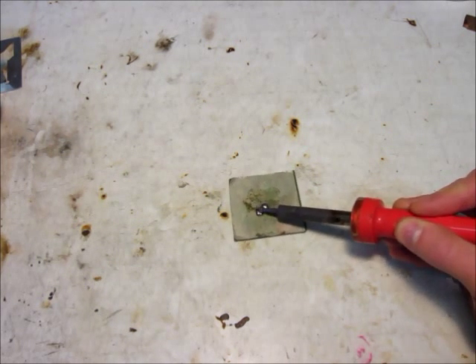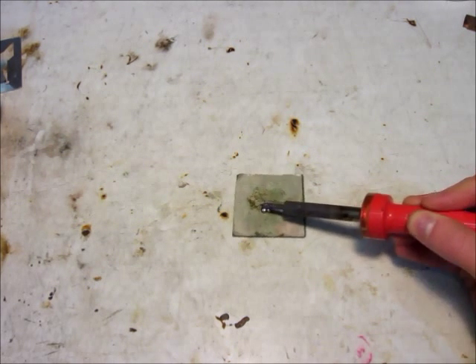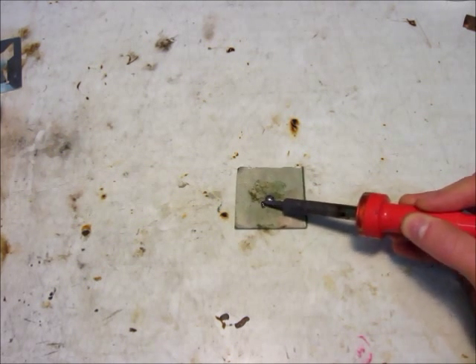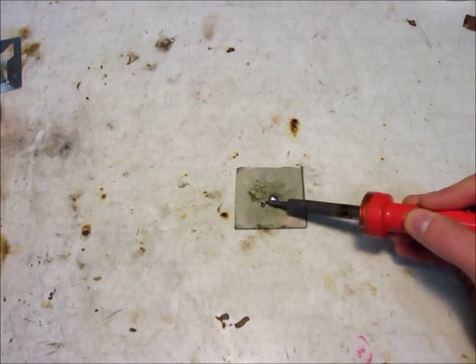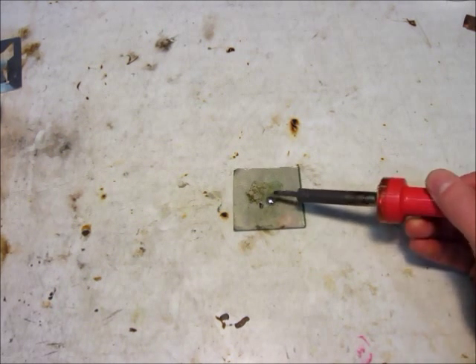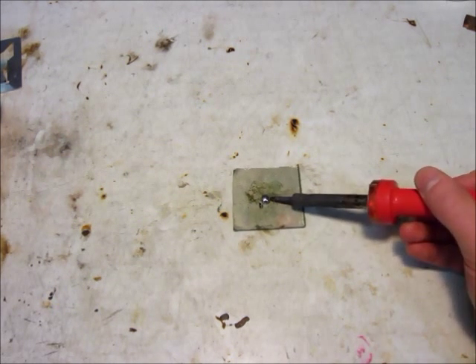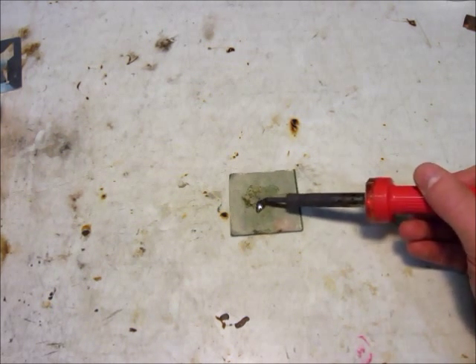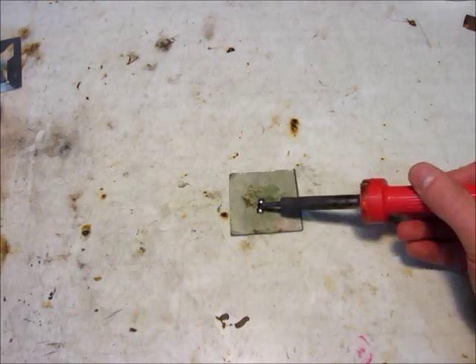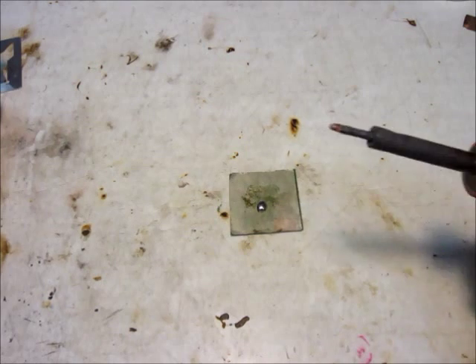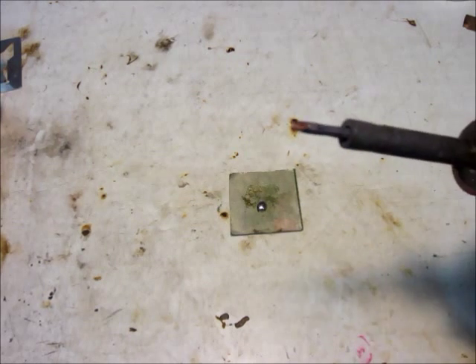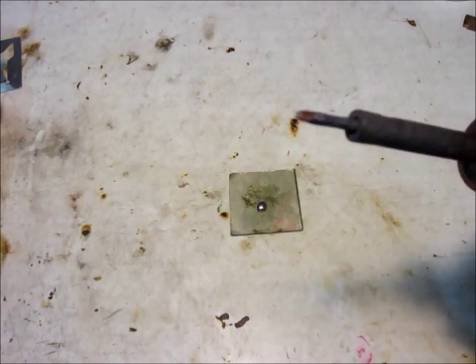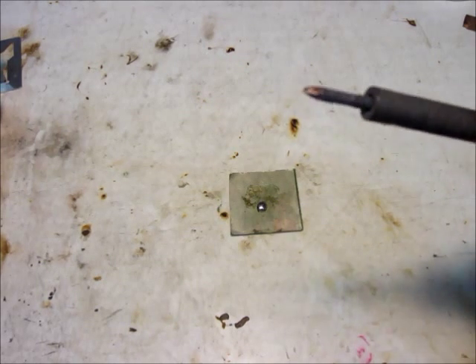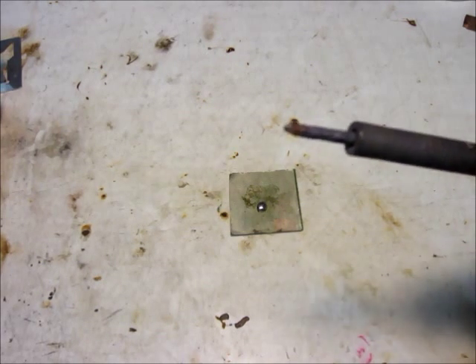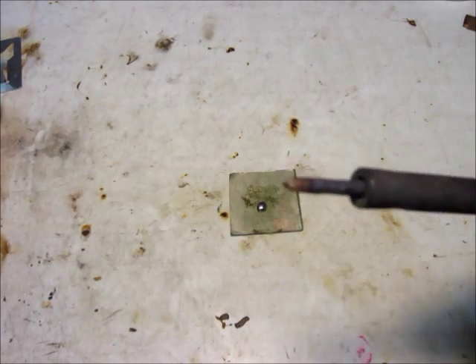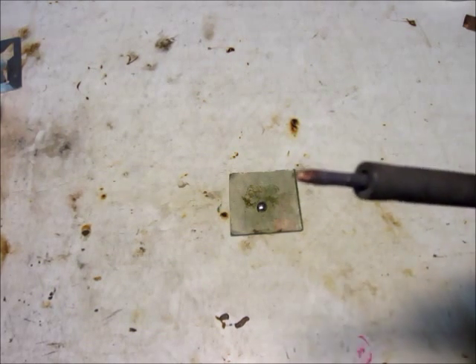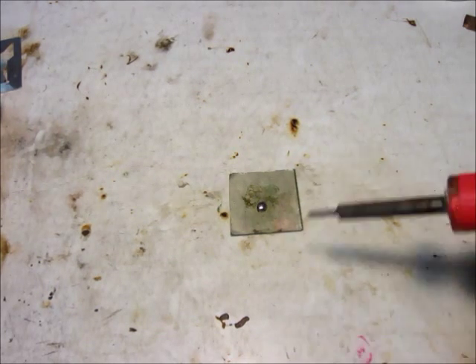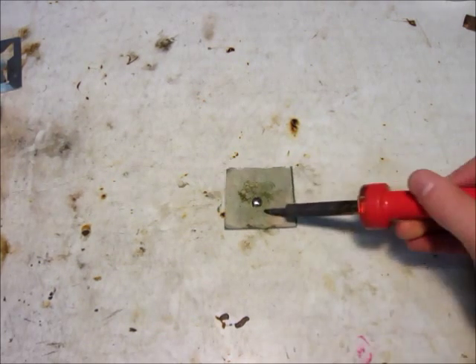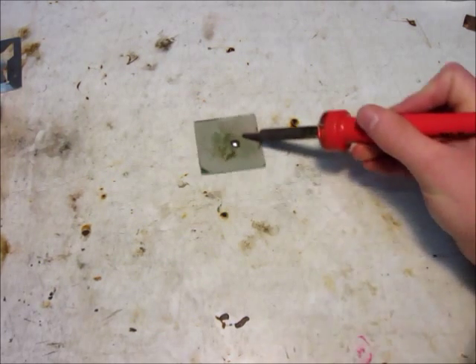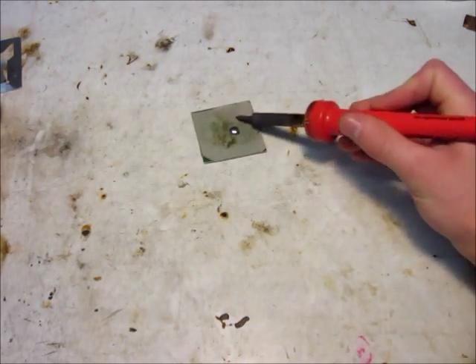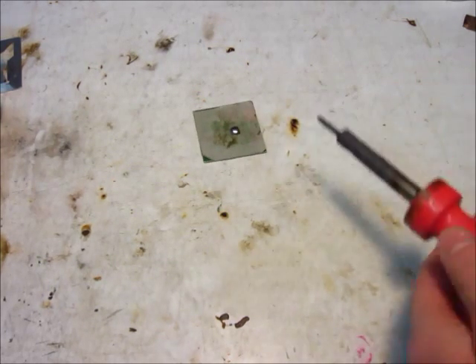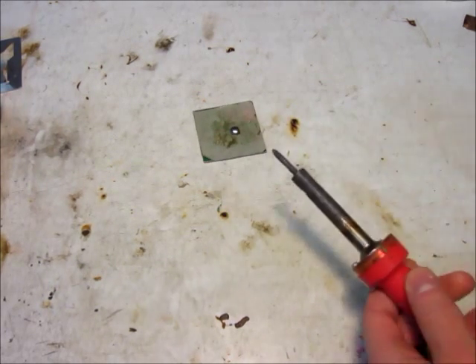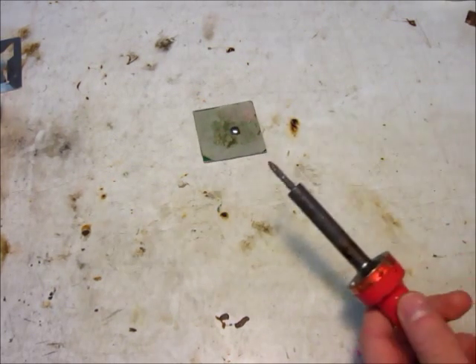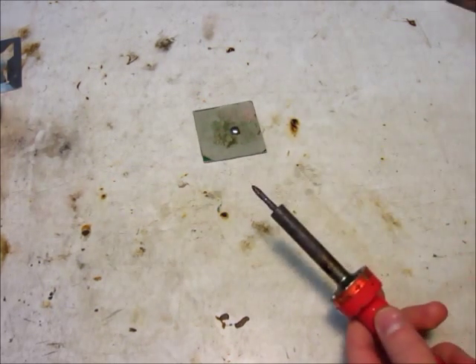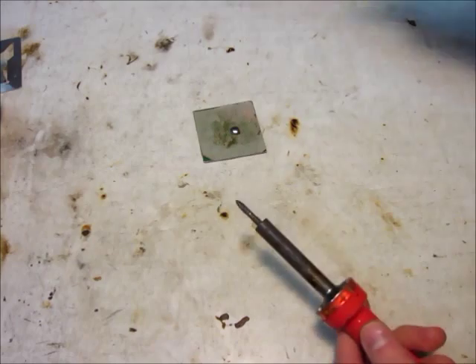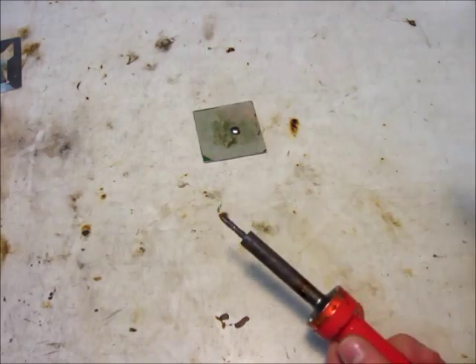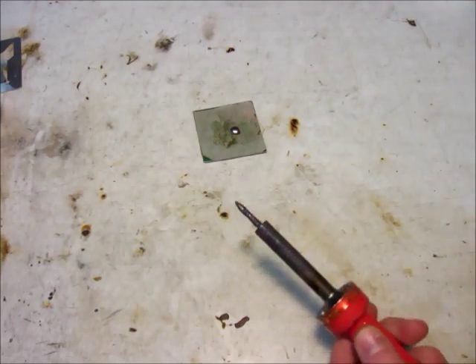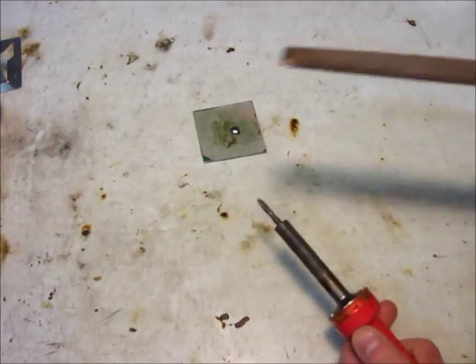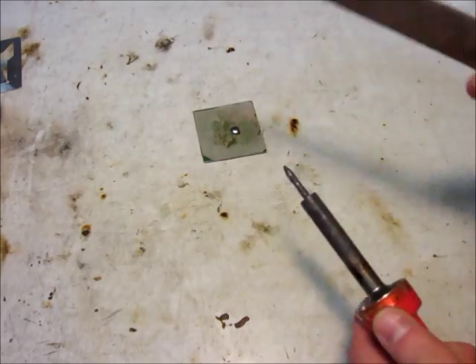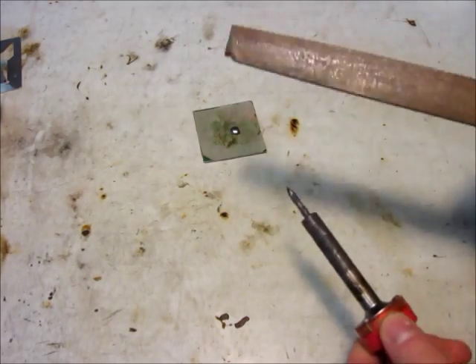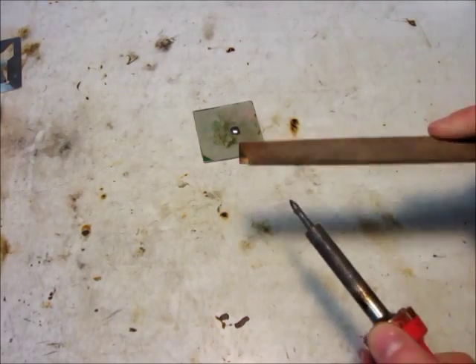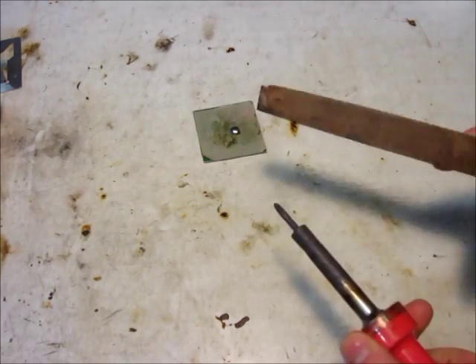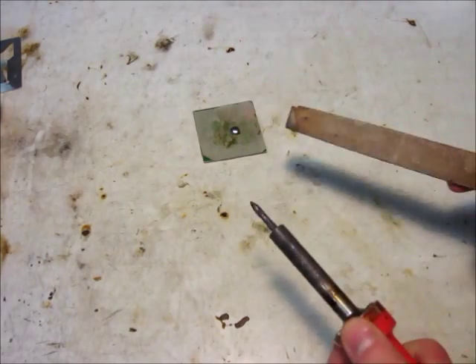Usually when my iron gets this corroded, I use a file to file it down a bit.